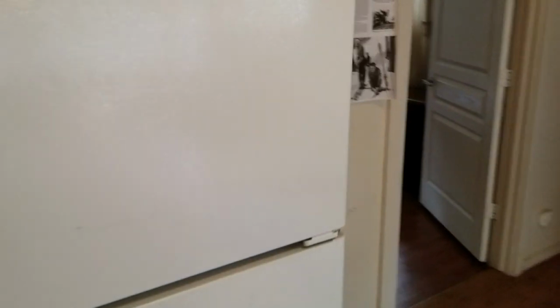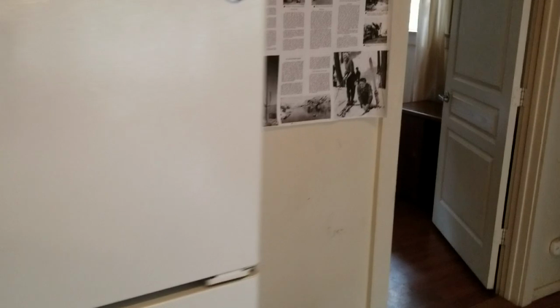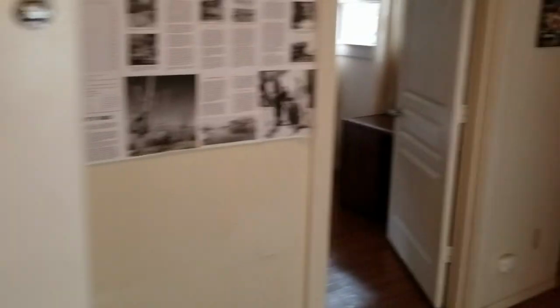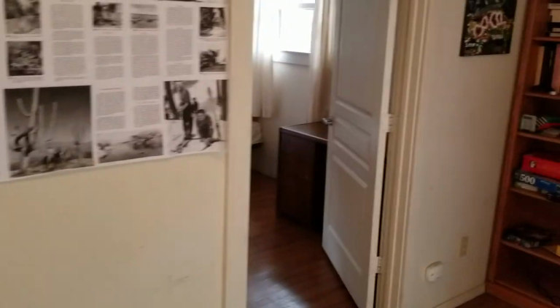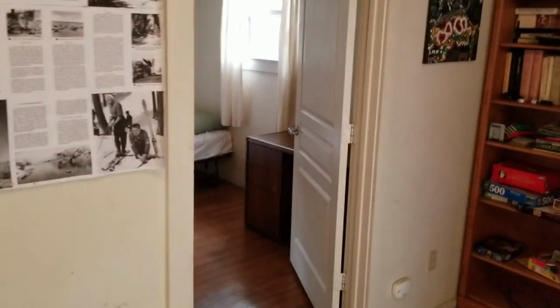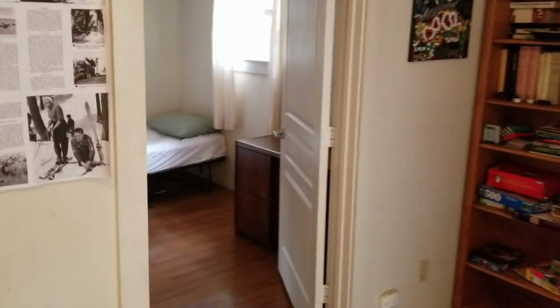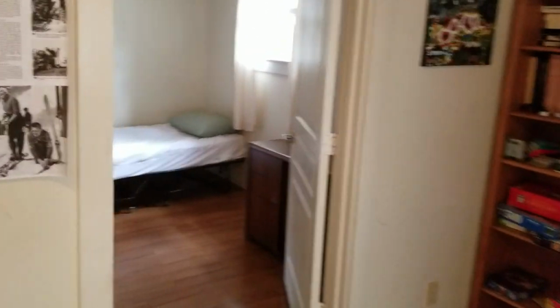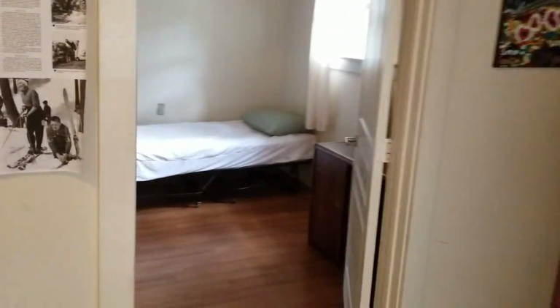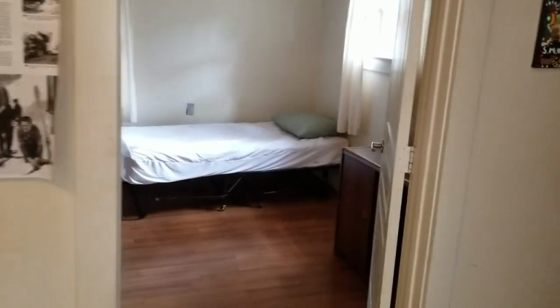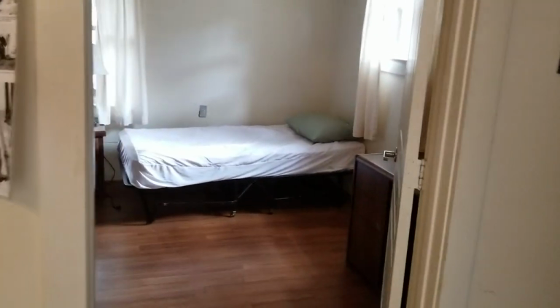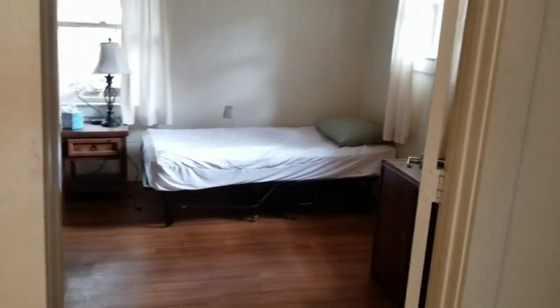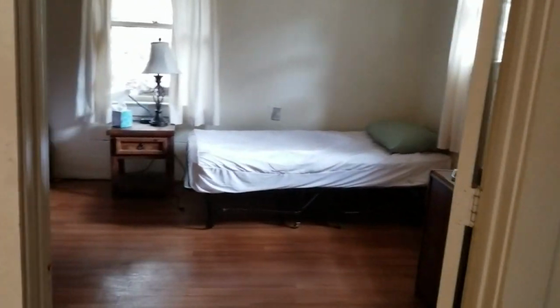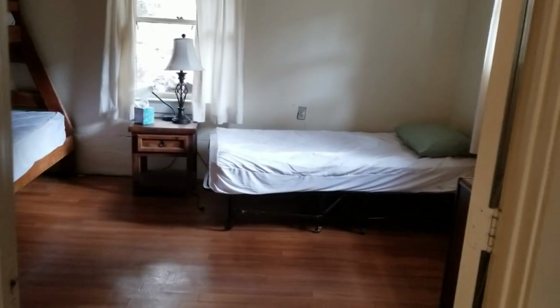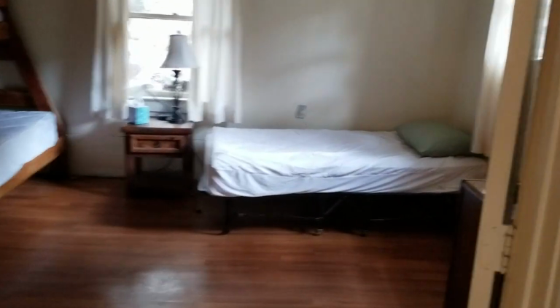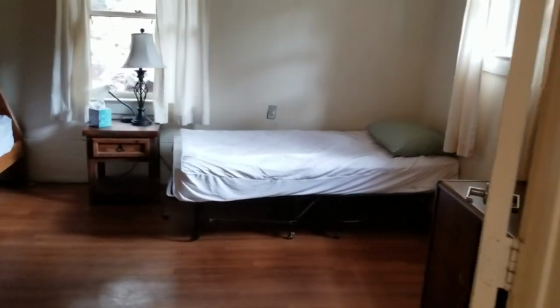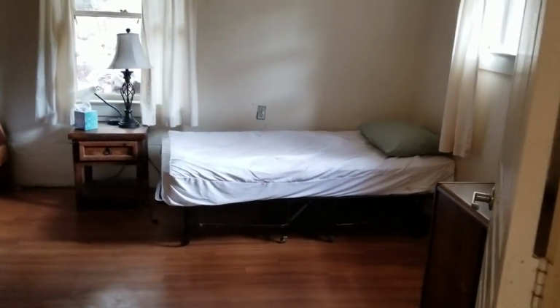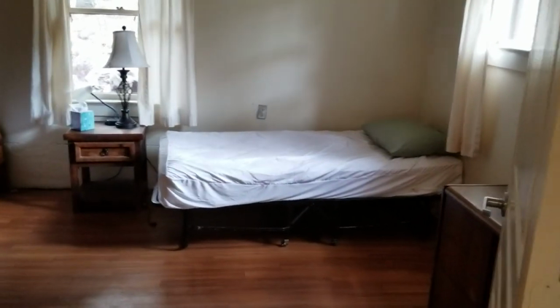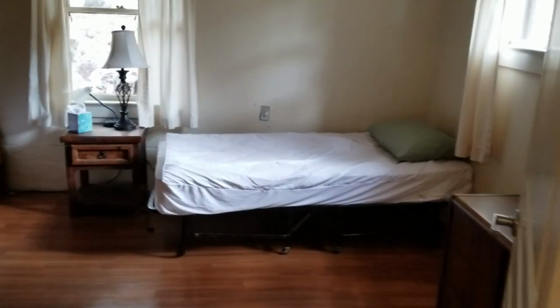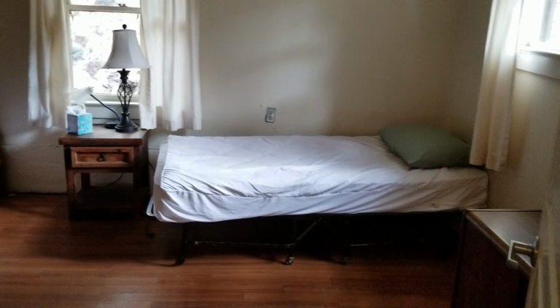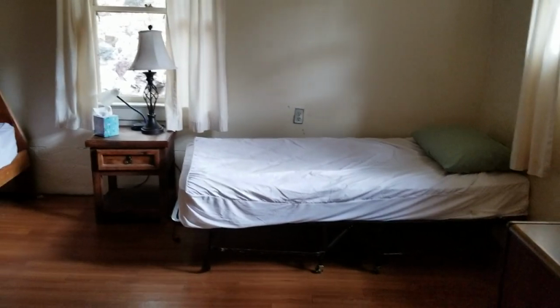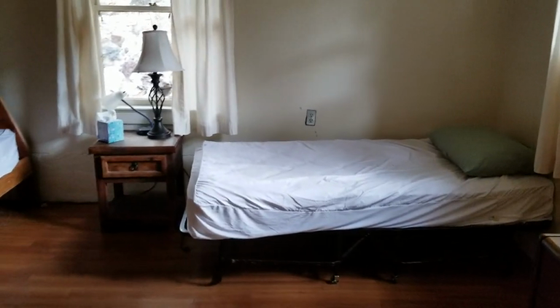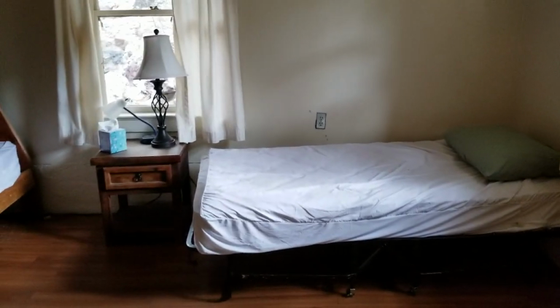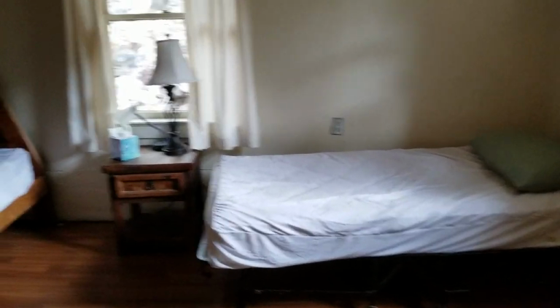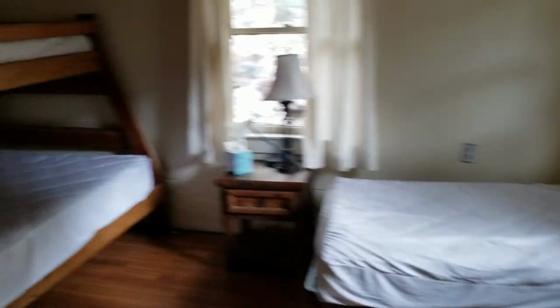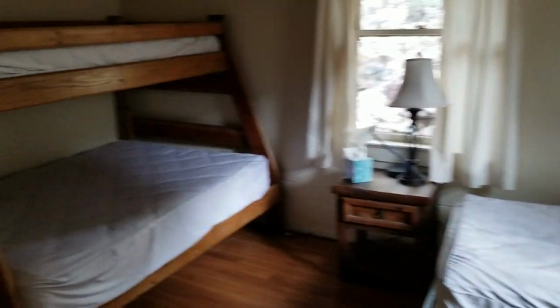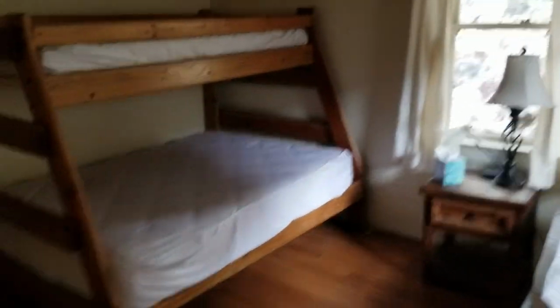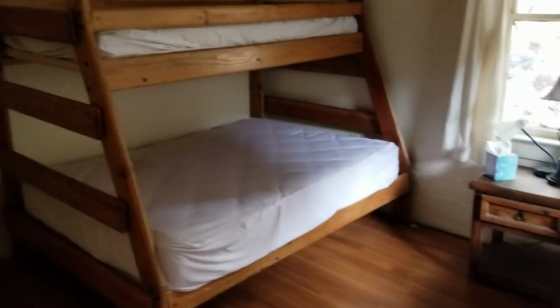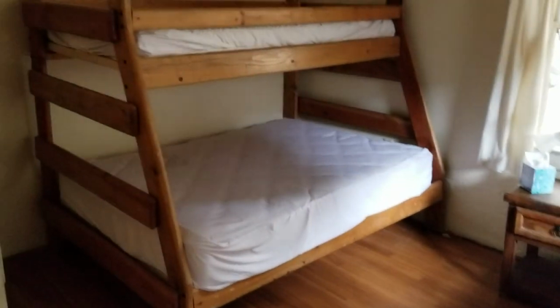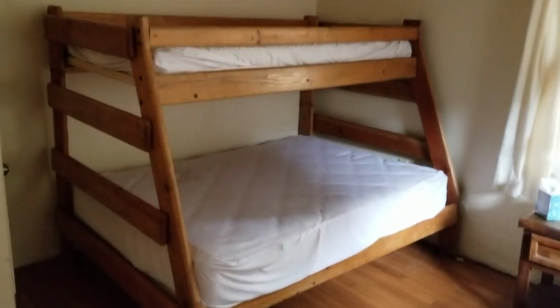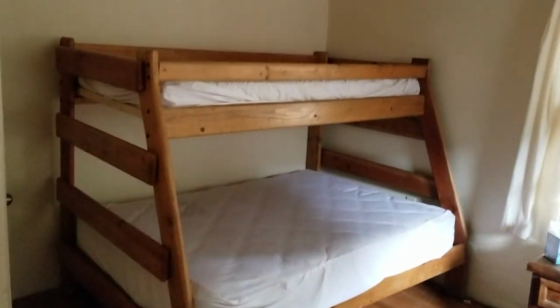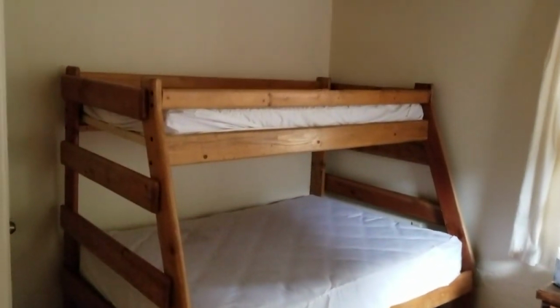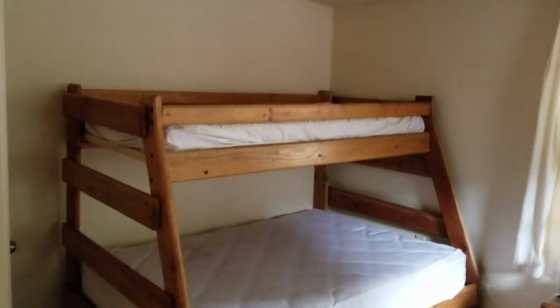Fridge works great. Here's the bedroom — you got a little twin cot and a full and twin bunk bed.